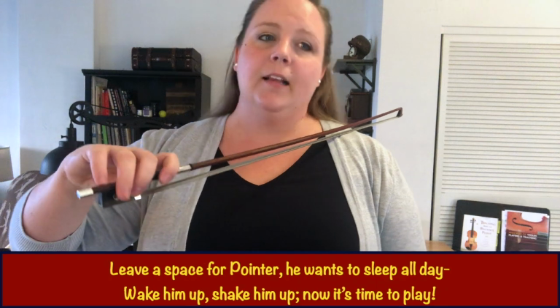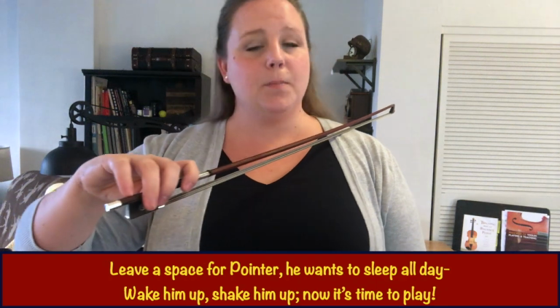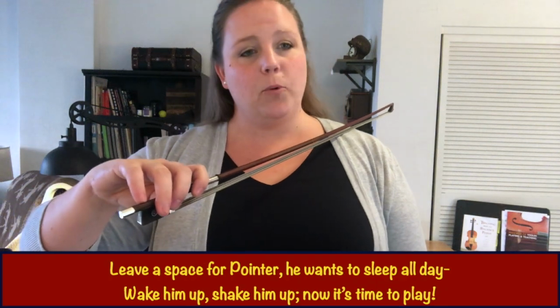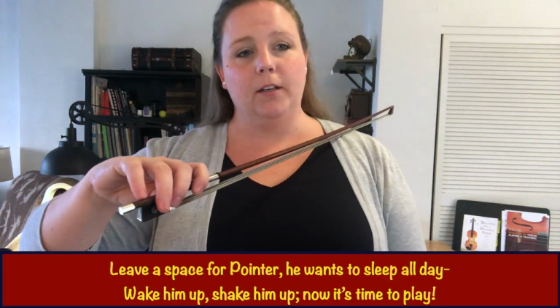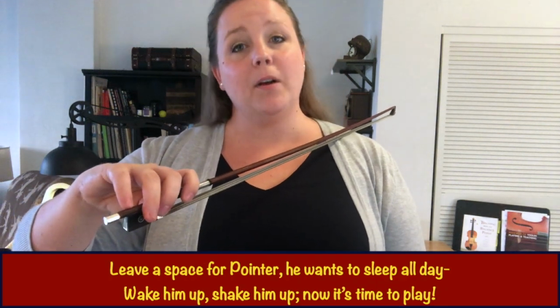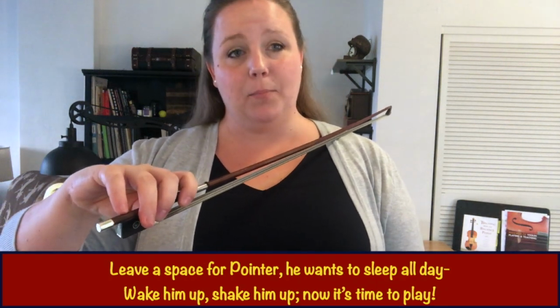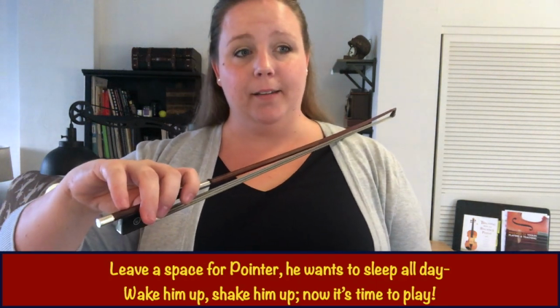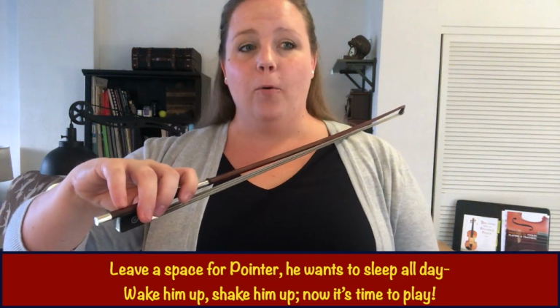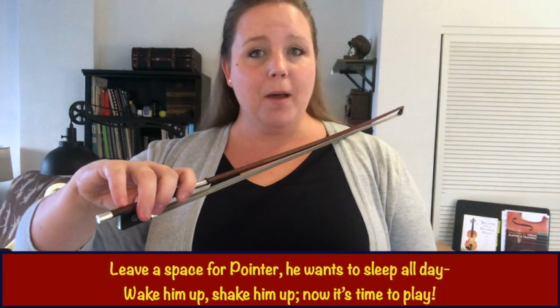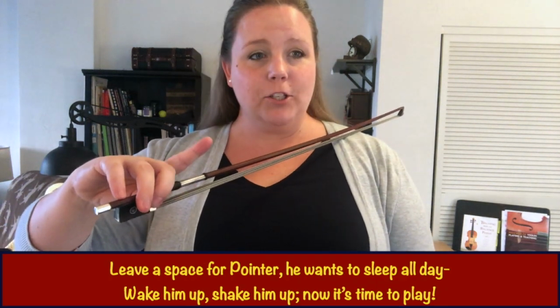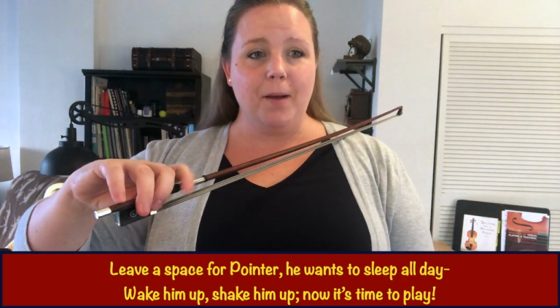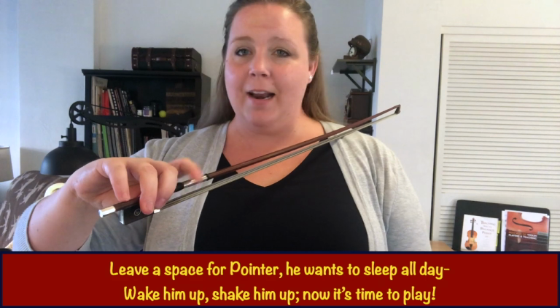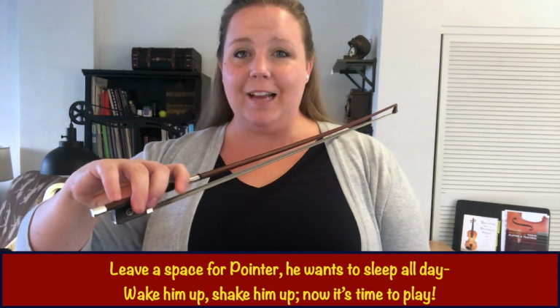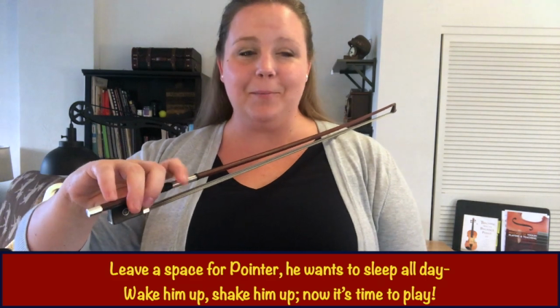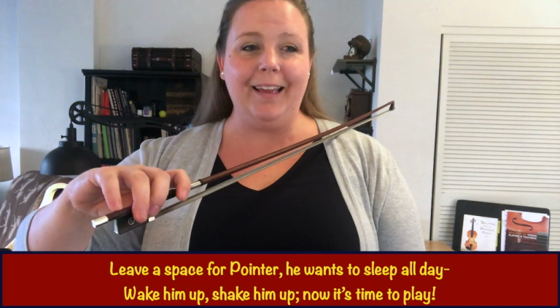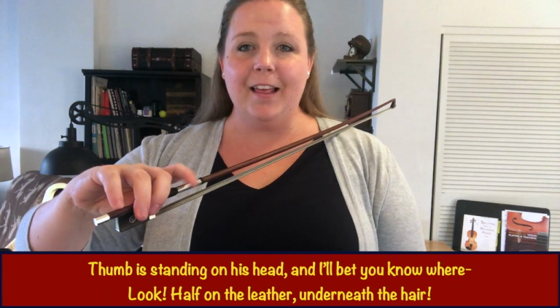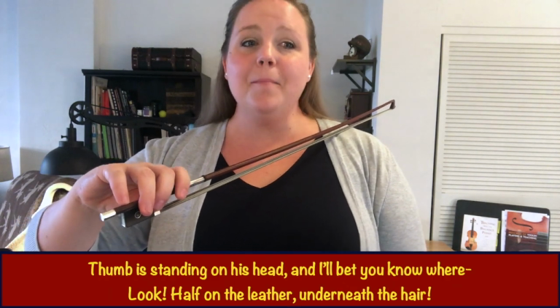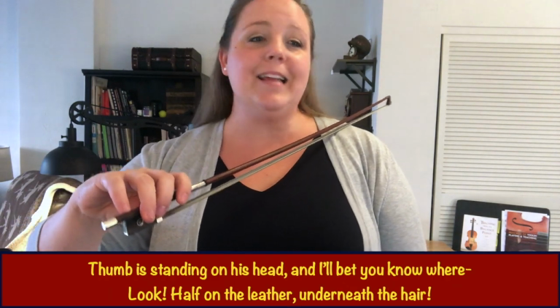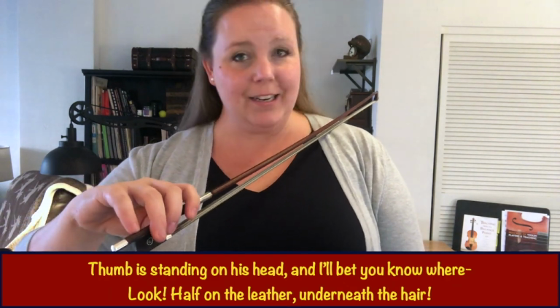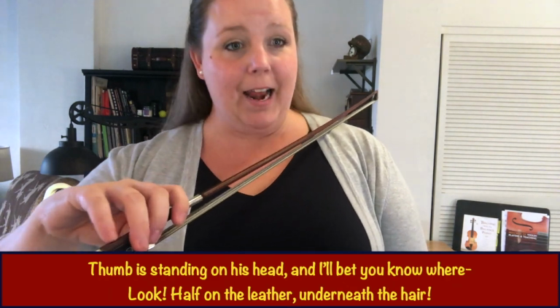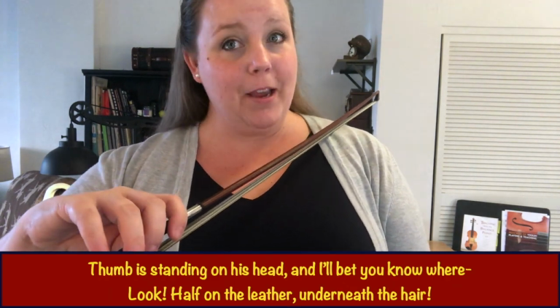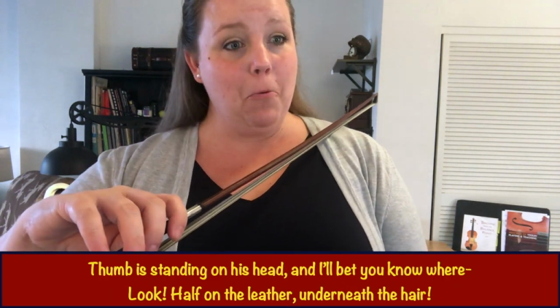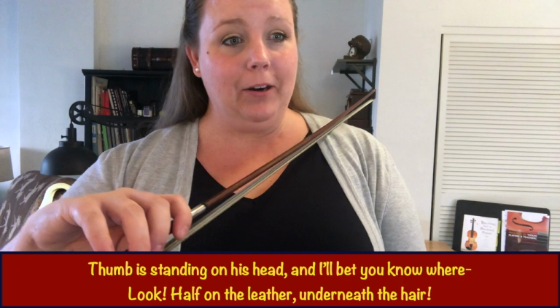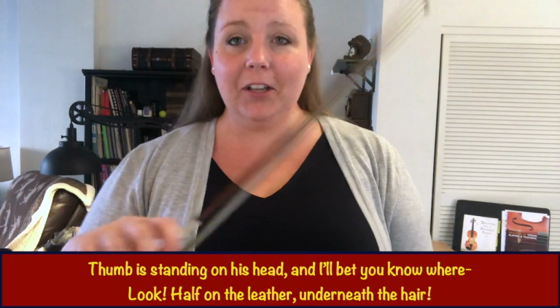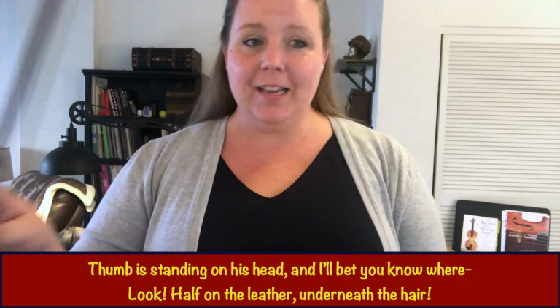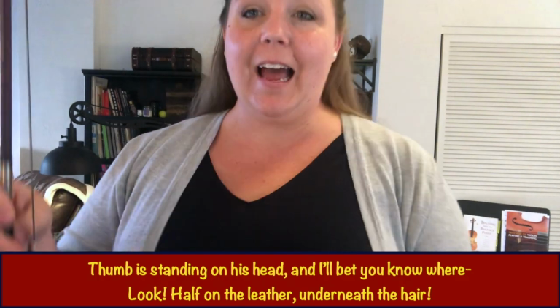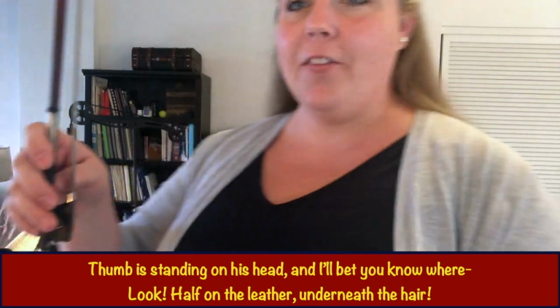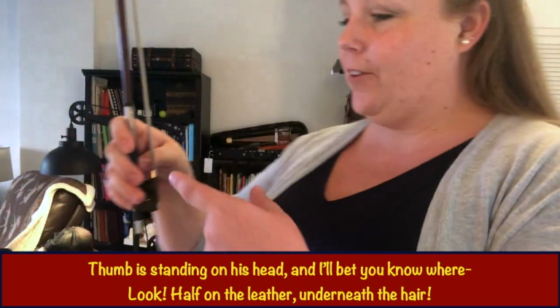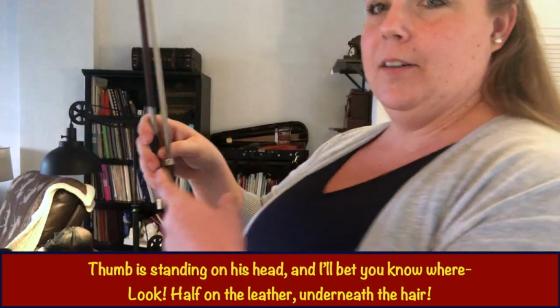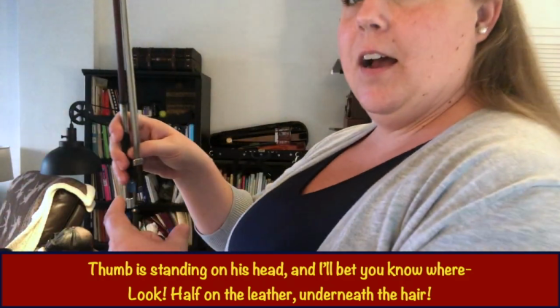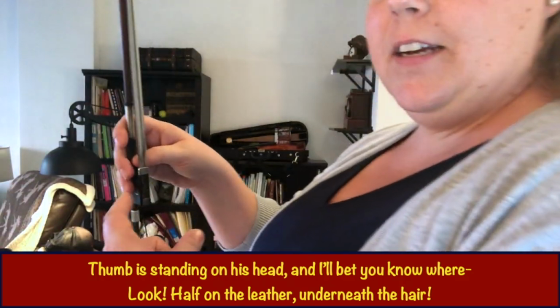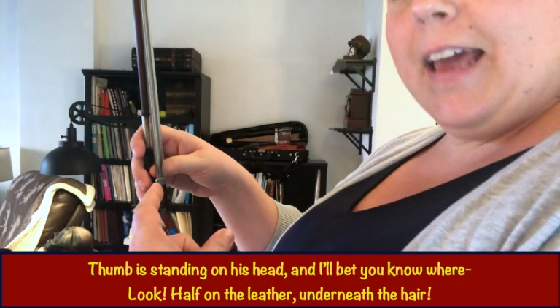Leave a space for Pointer, he wants to sleep all day. Wake him up, shake him up, now it's time to play. Thumb is standing on his head, and I bet you know where — look — he's half on the leather, underneath the hair.